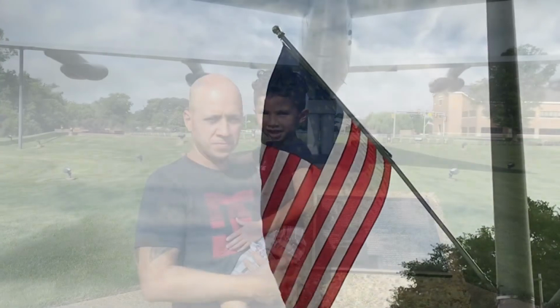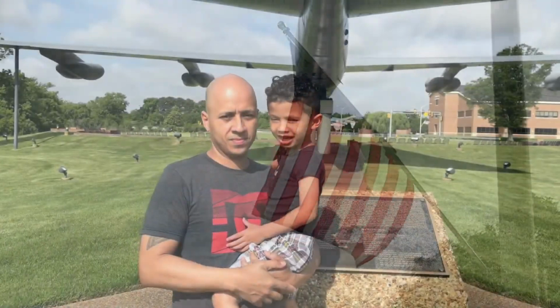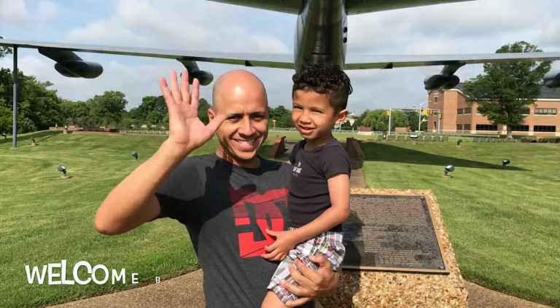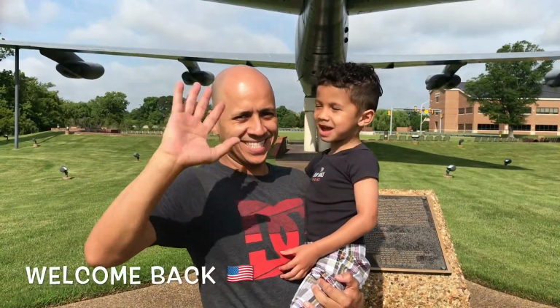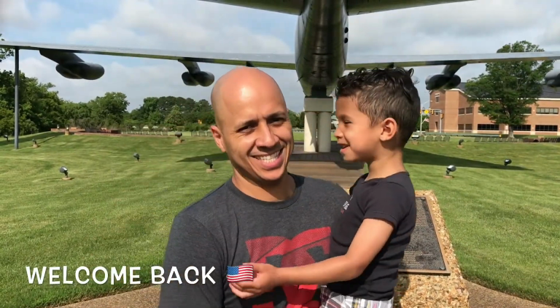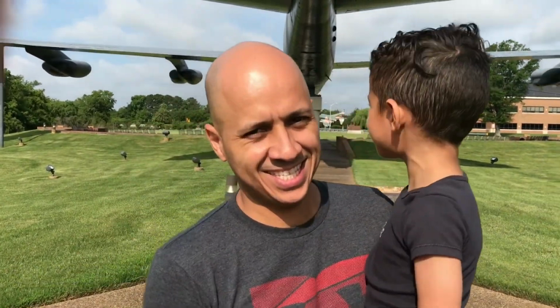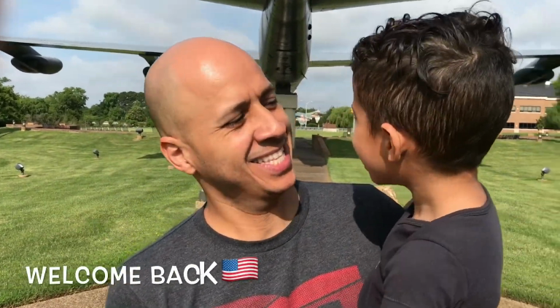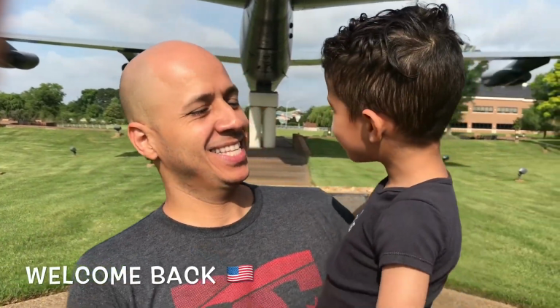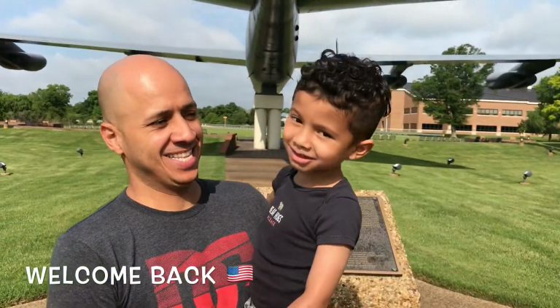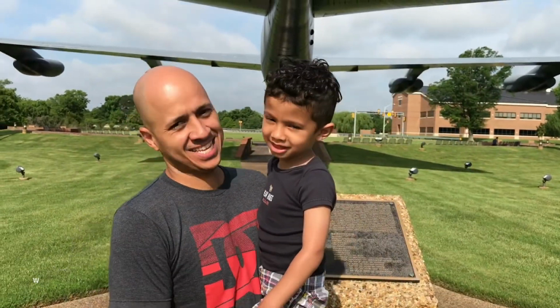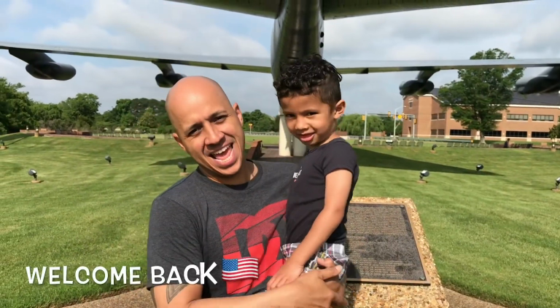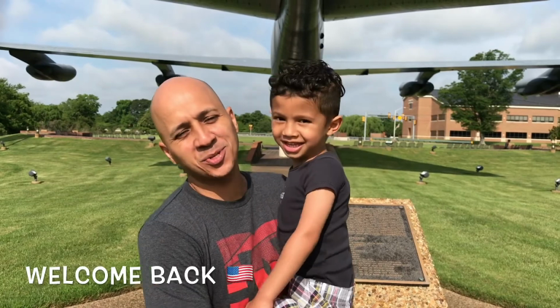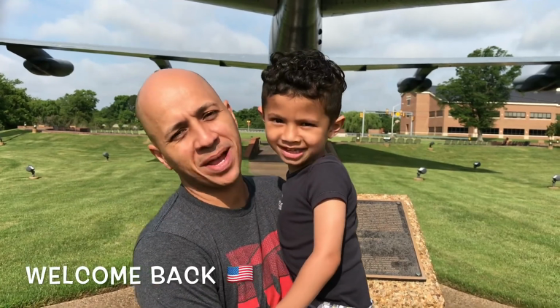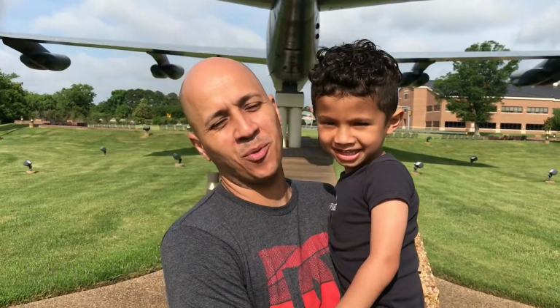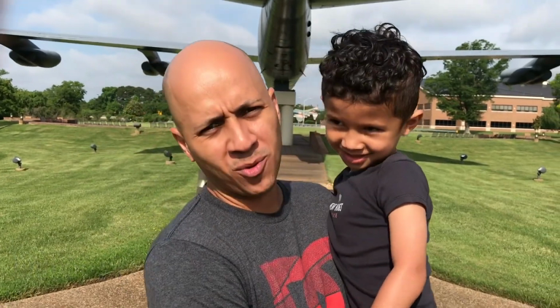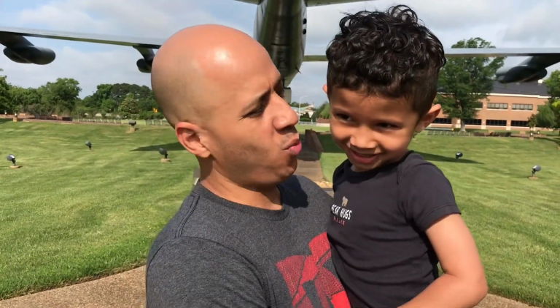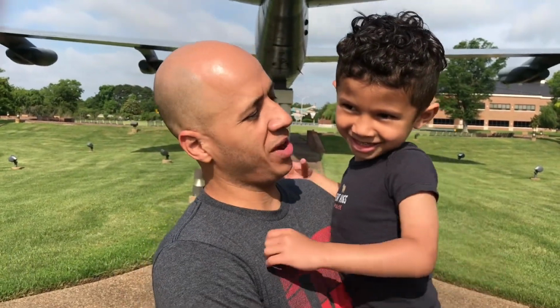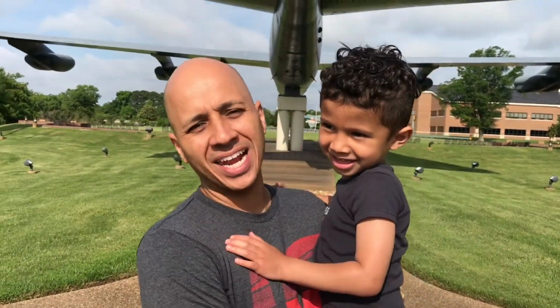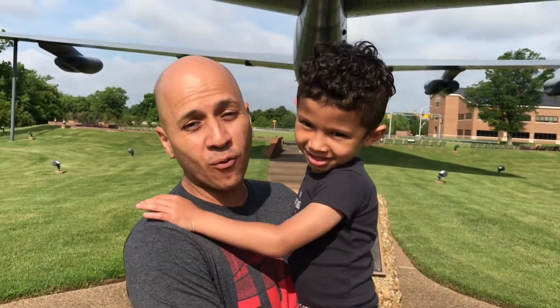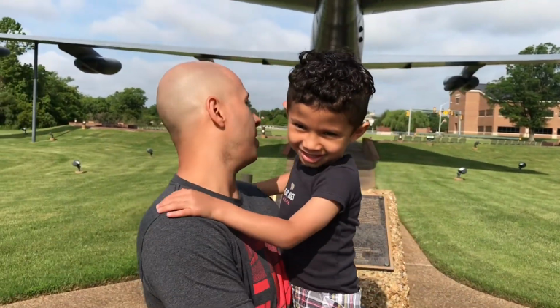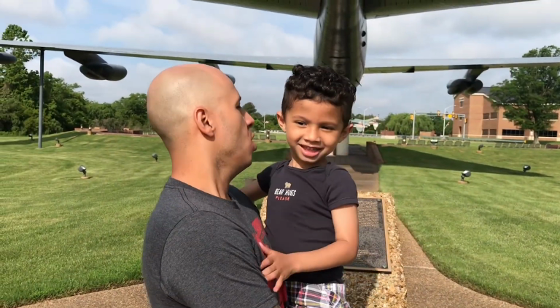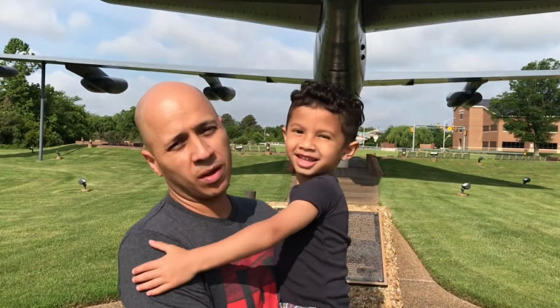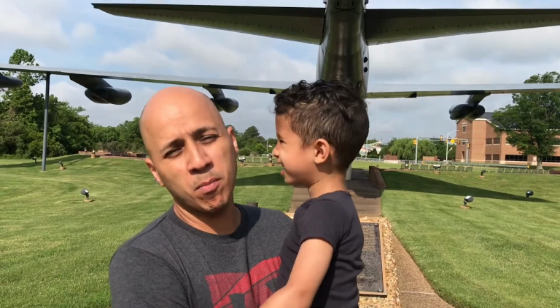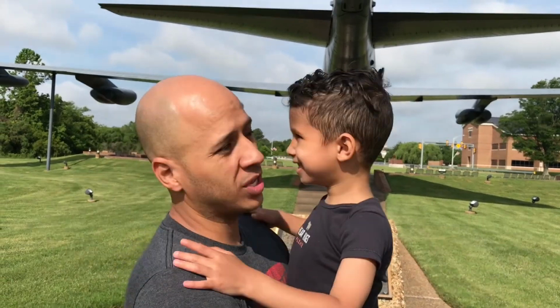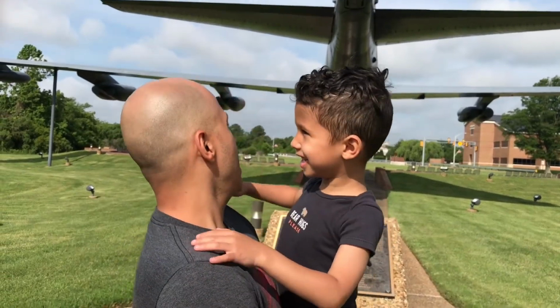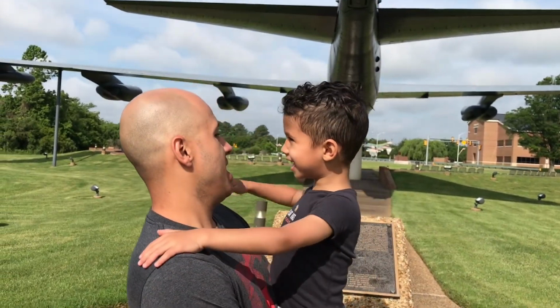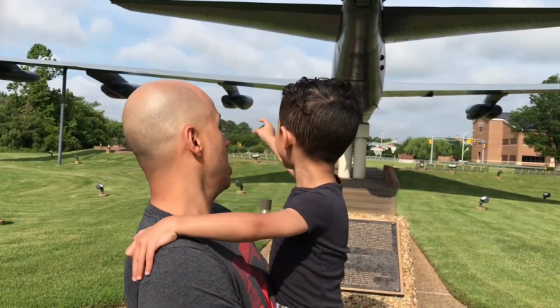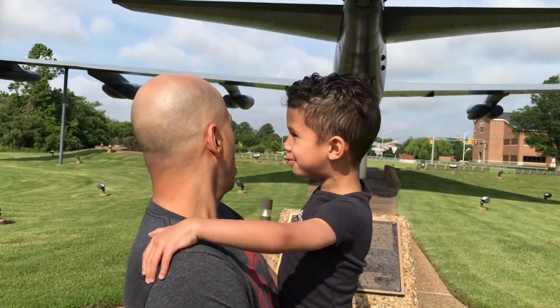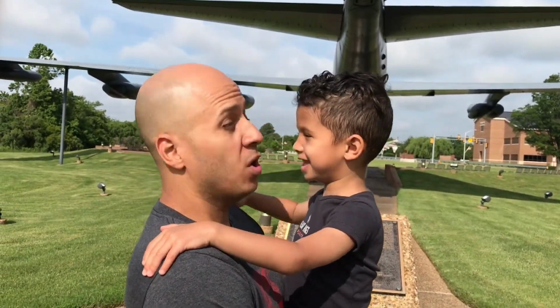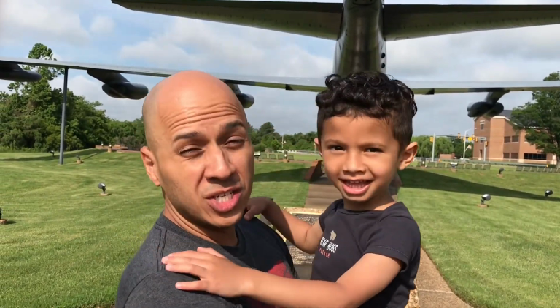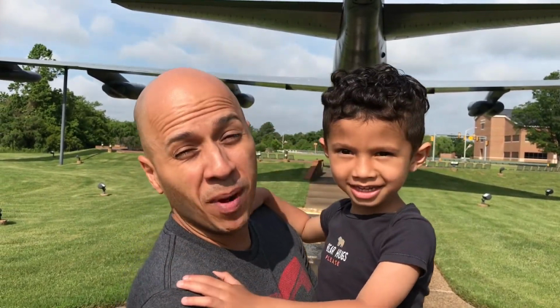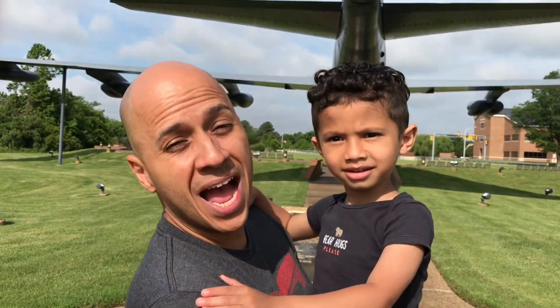Hey guys, welcome back to Playing with Pablo. We're here at Langley Air Force Base celebrating Memorial Day. Look at that giant plane, guys!